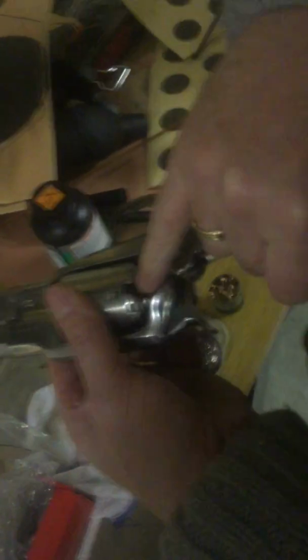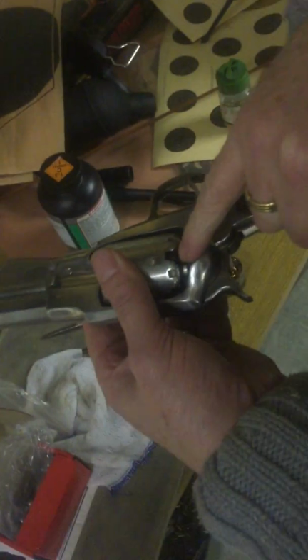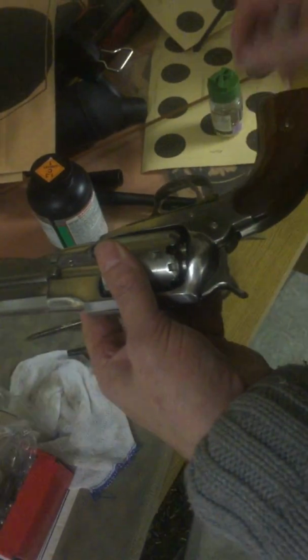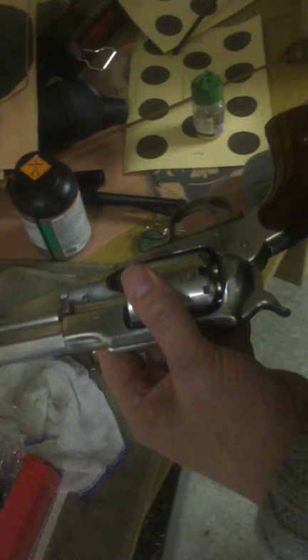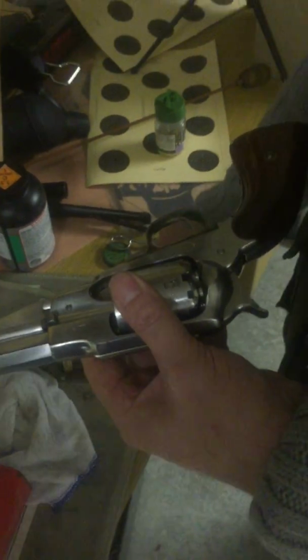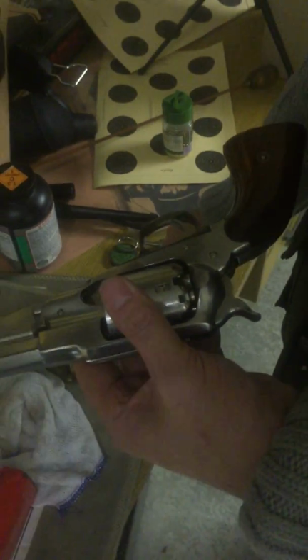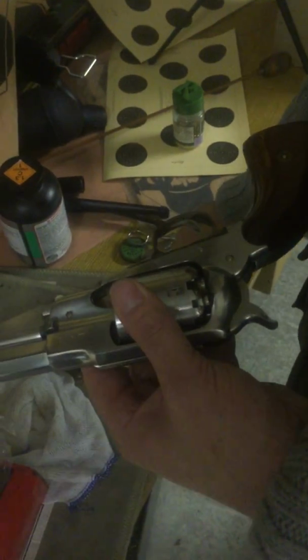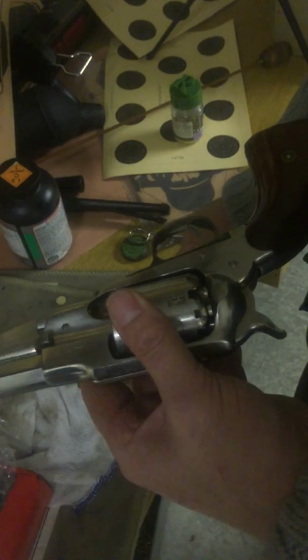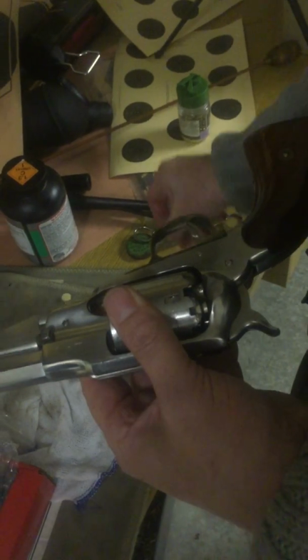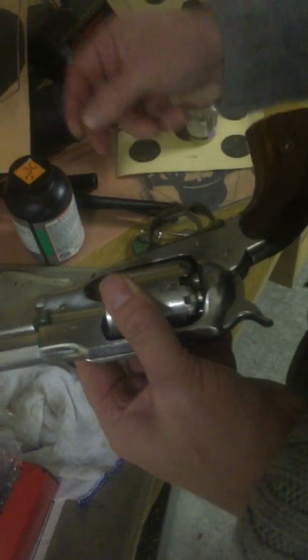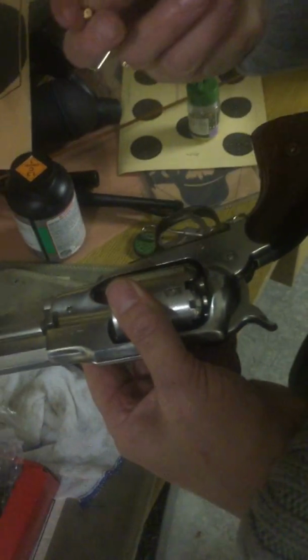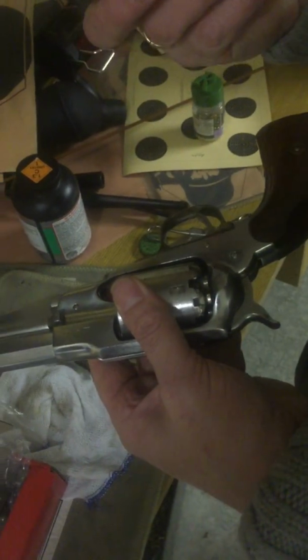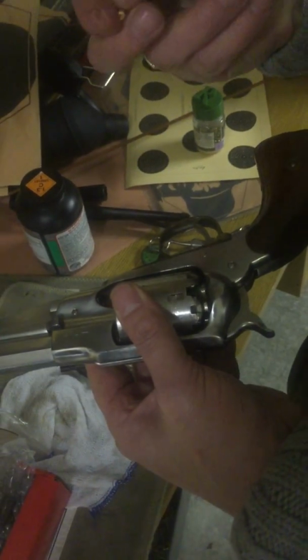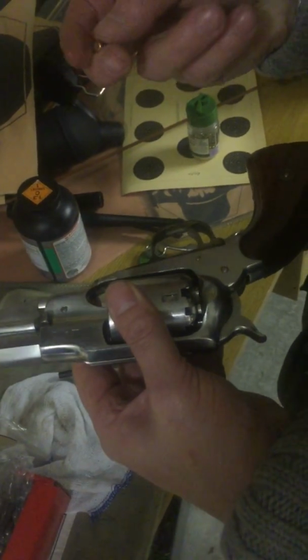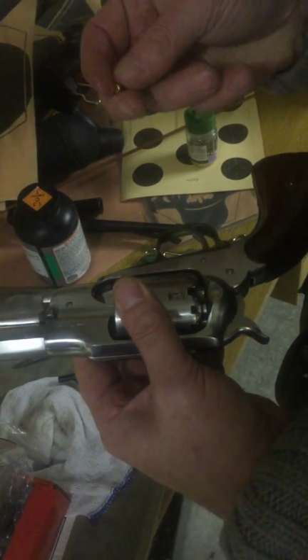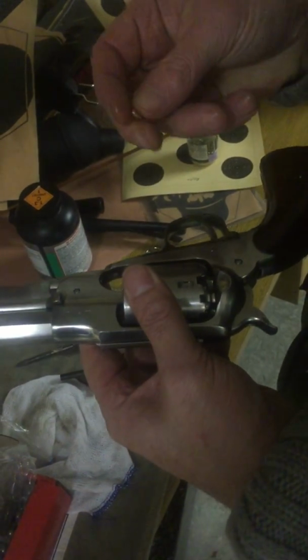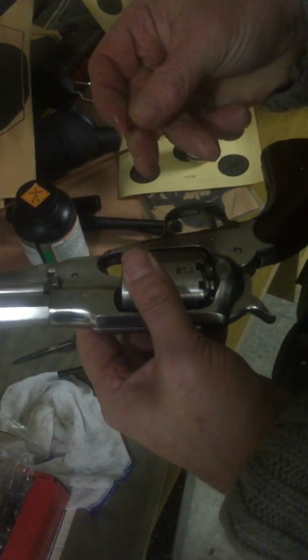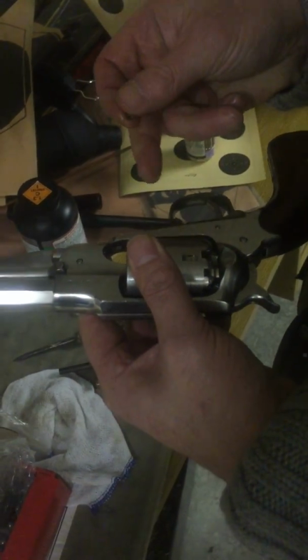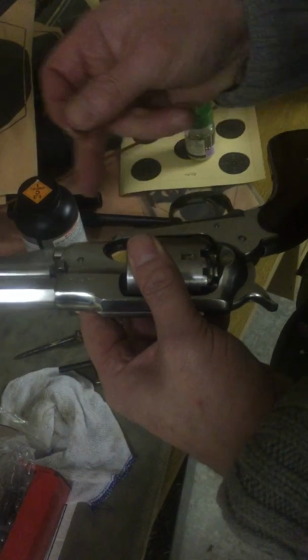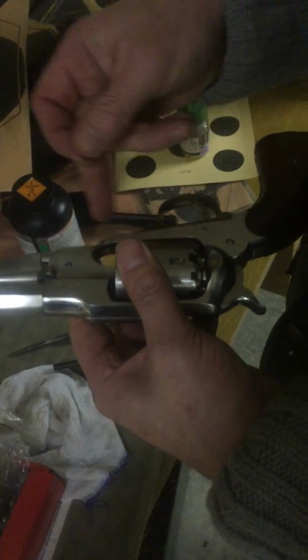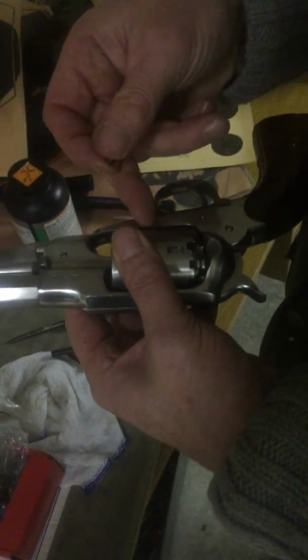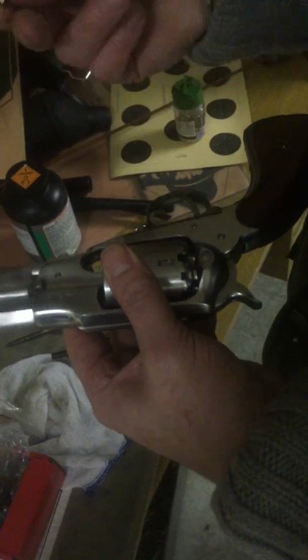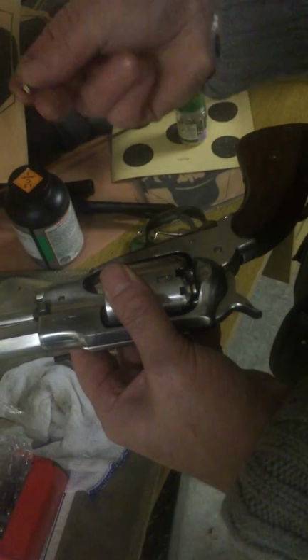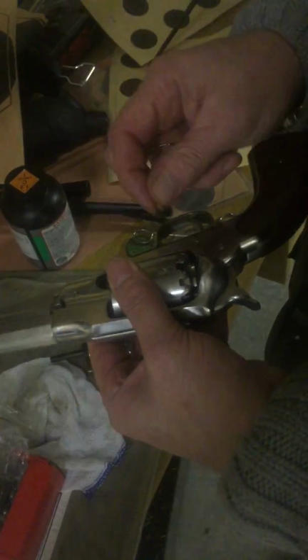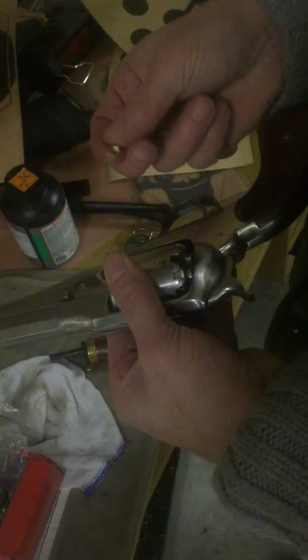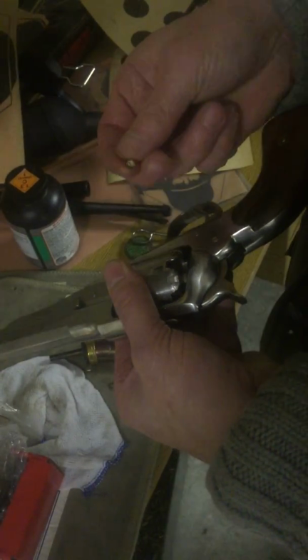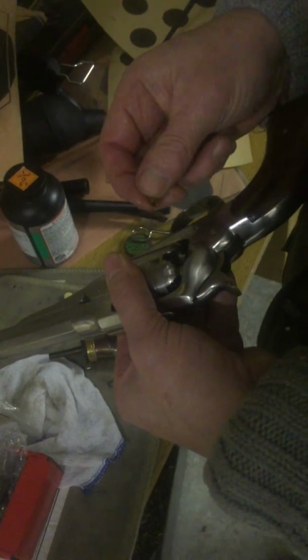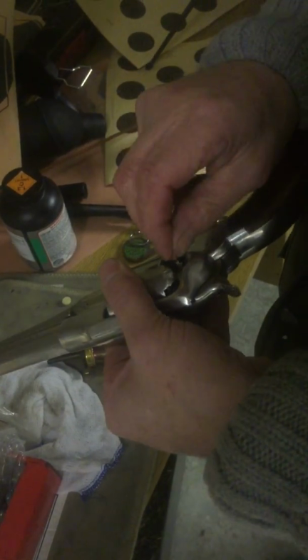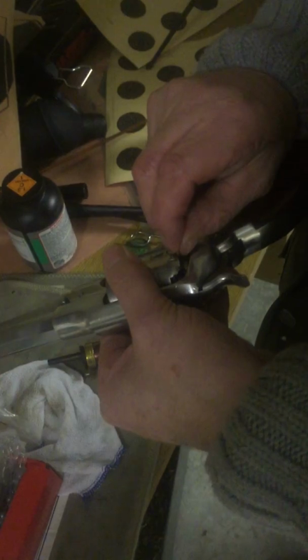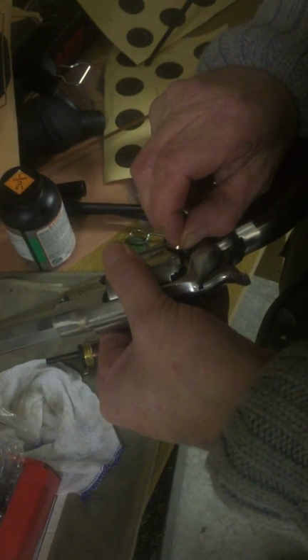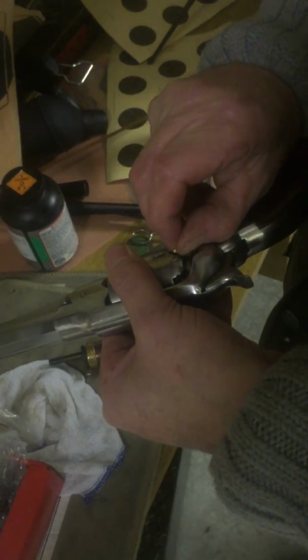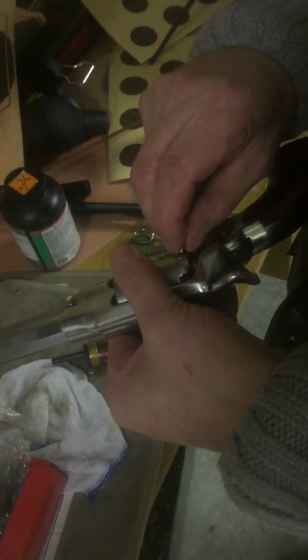So you can put a percussion cap on the end. Of course, if I was doing all six chambers, what I would do is load powder, wad, and ball in all six chambers before I put the percussion caps on. Because once you put the percussion caps on, that's it — you're ready to fire it.